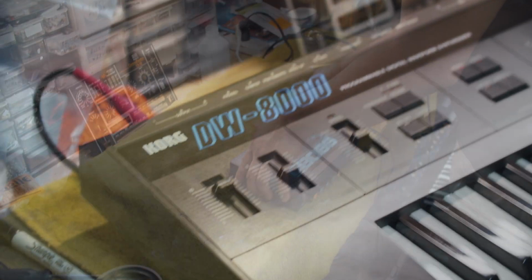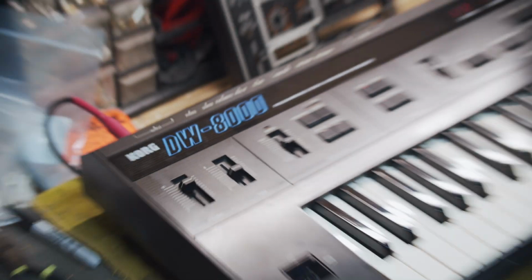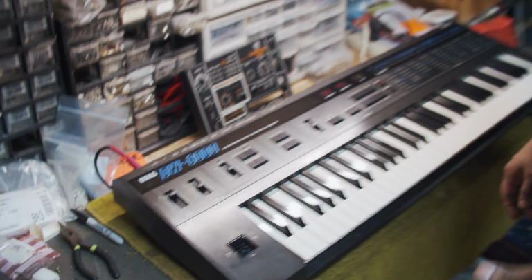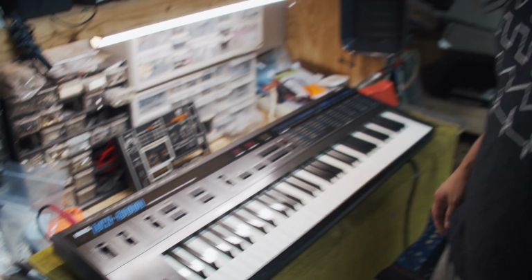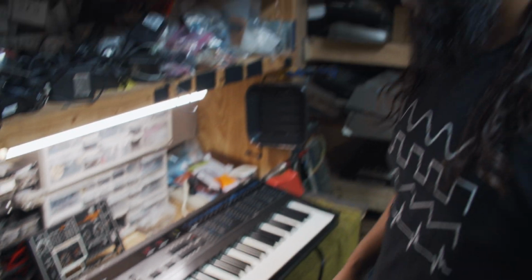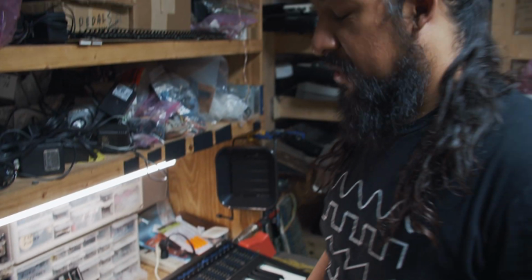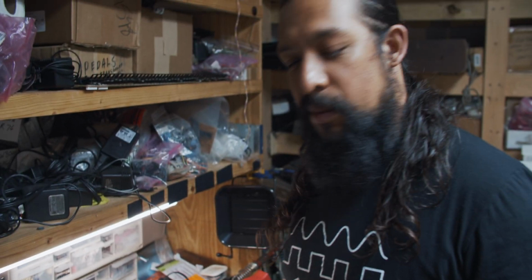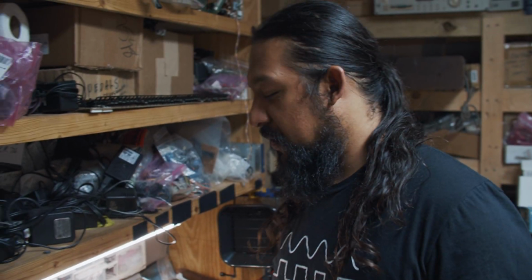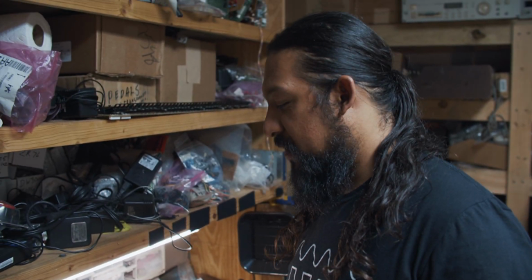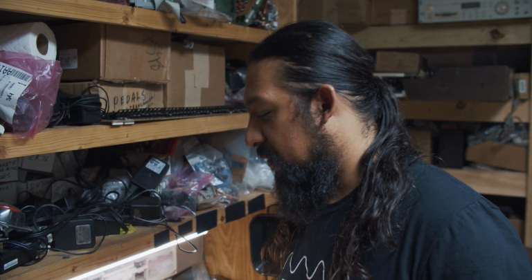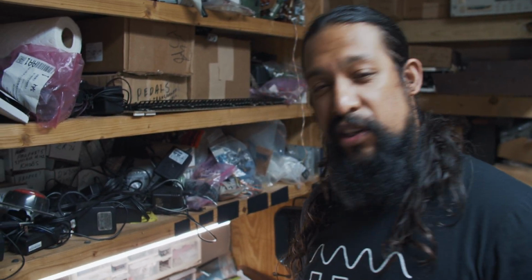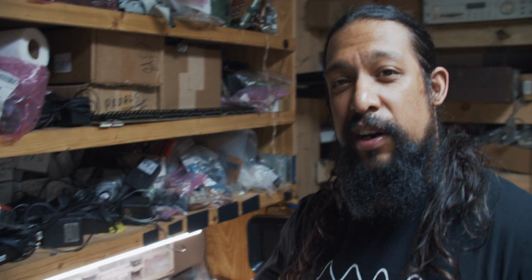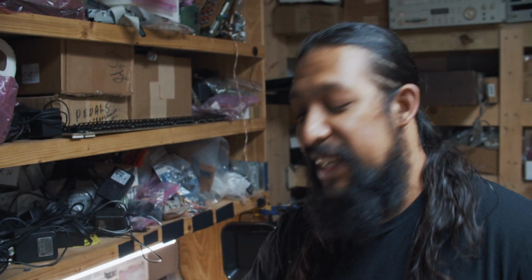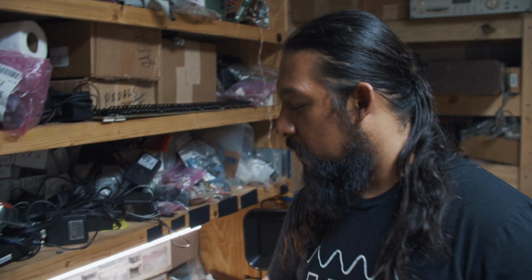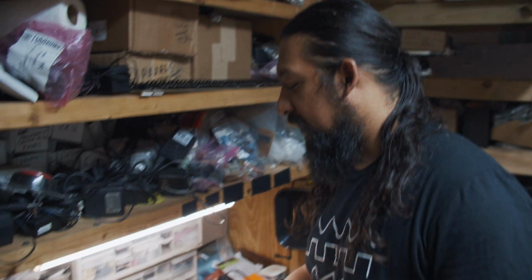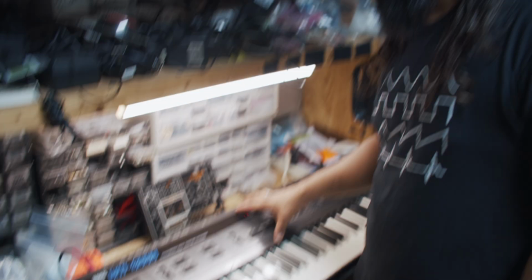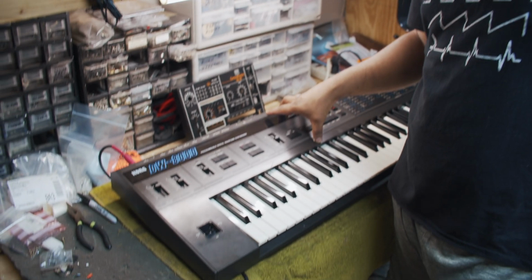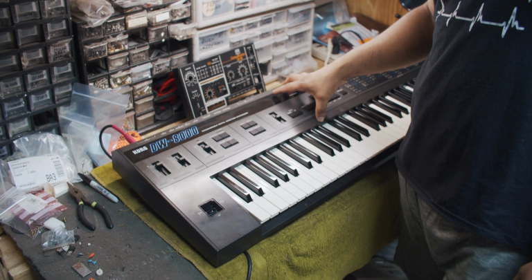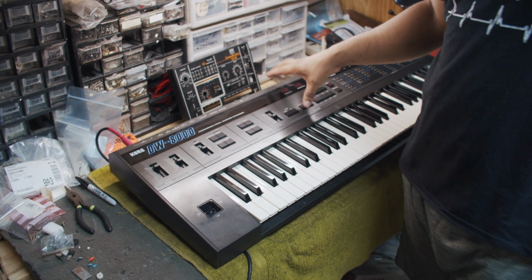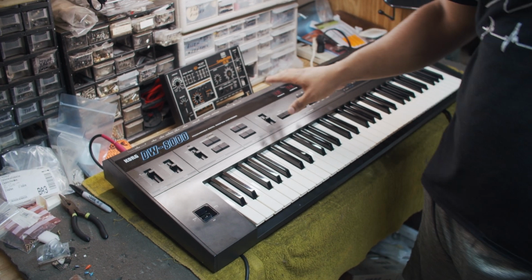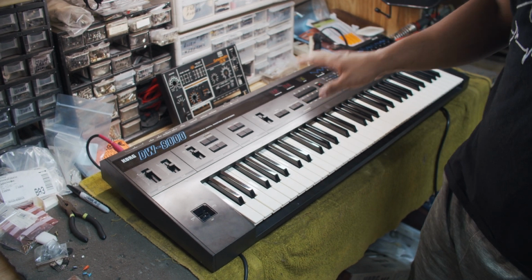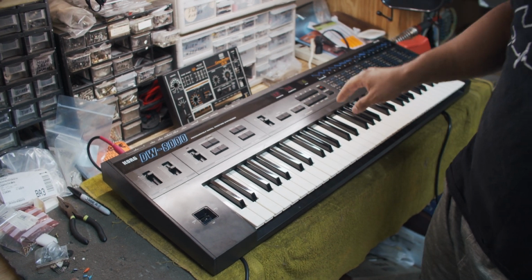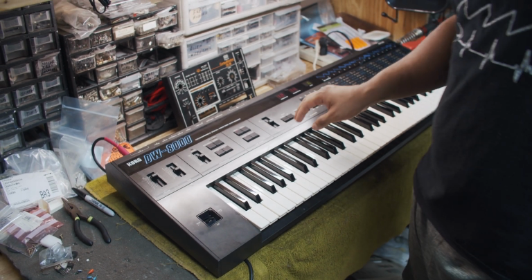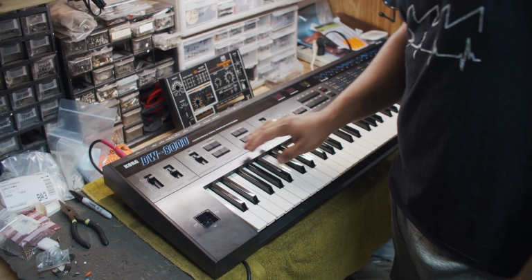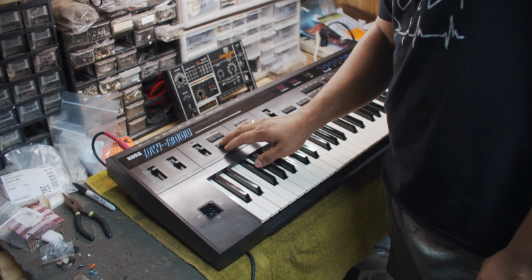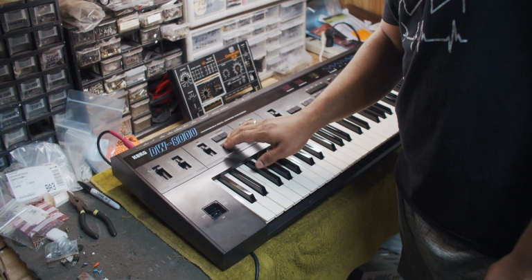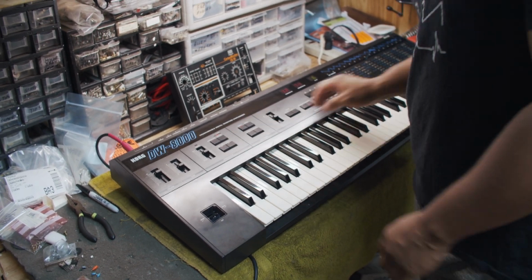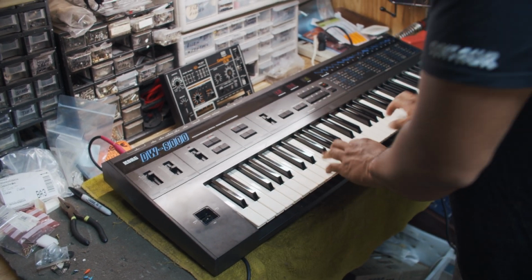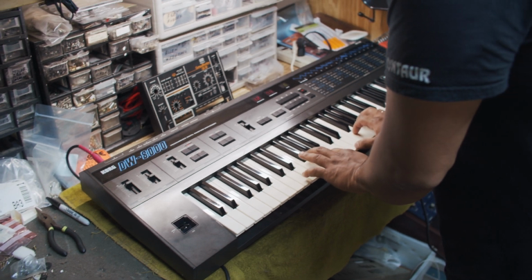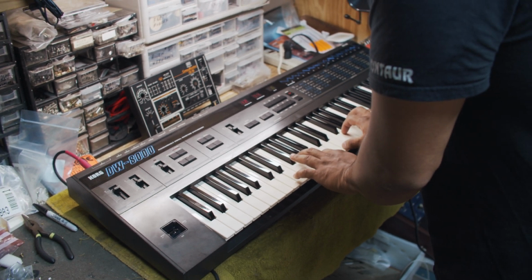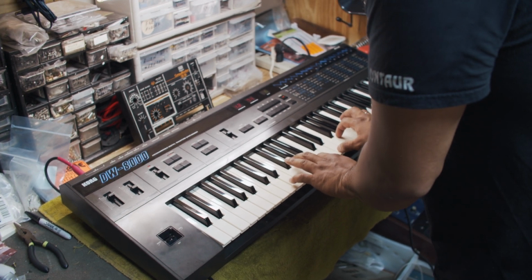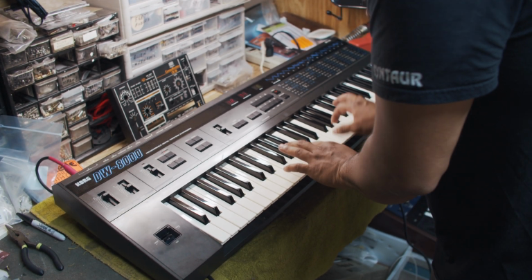Alright, so we're going to take this Boss Chorus Ensemble for a little test drive. I've got the Korg DW8000 — fantastically underrated synthesizer. We'll try to get it going. Thanks guys!